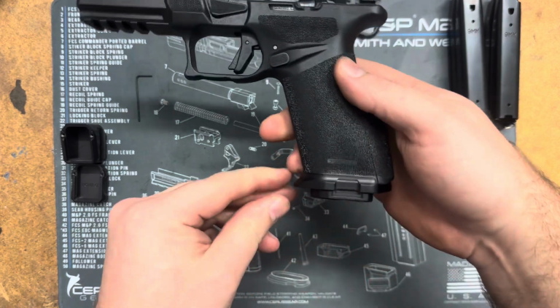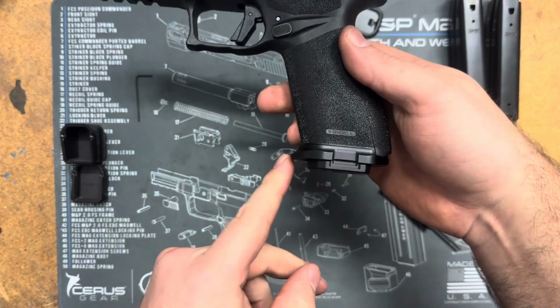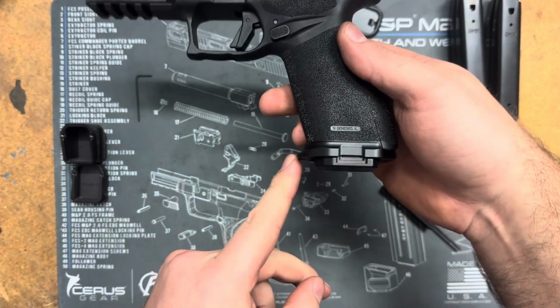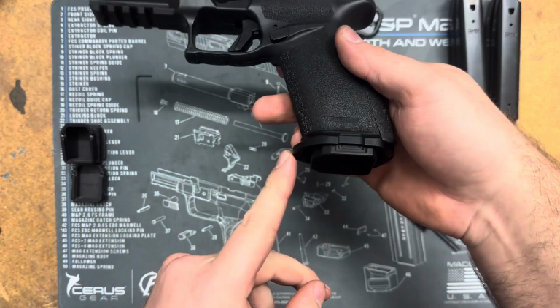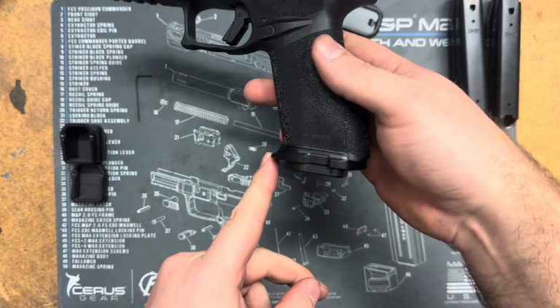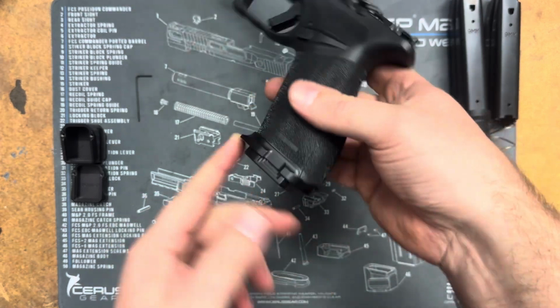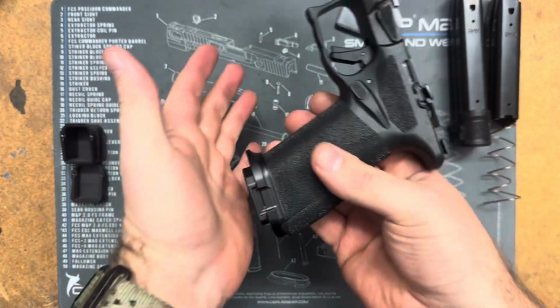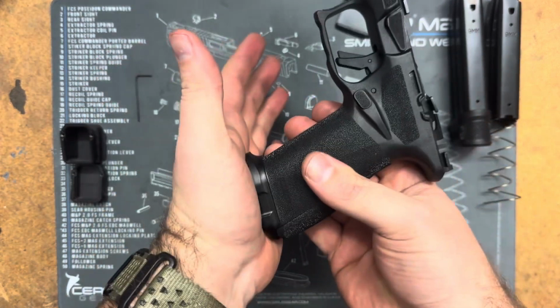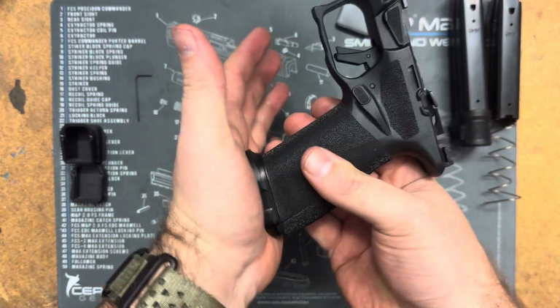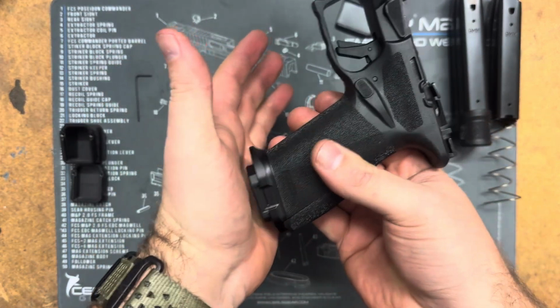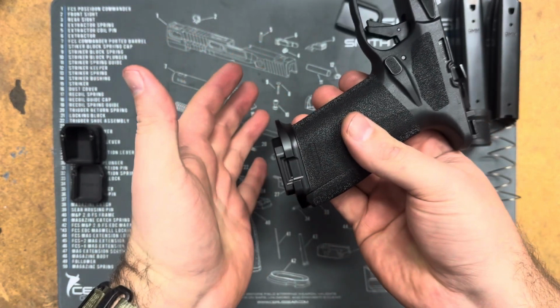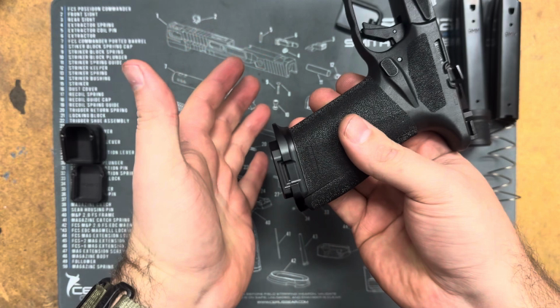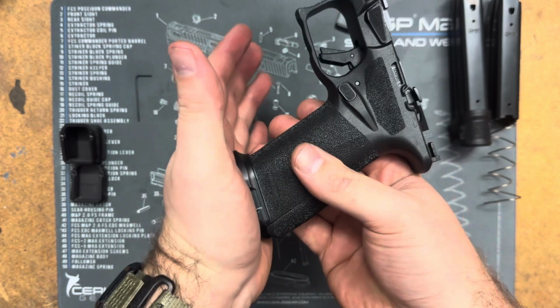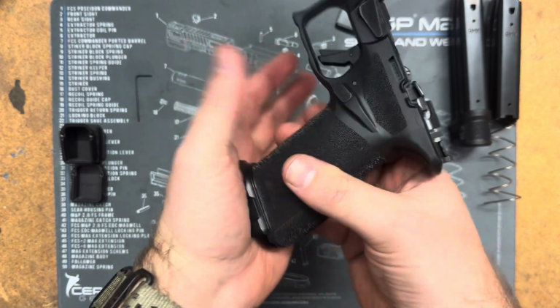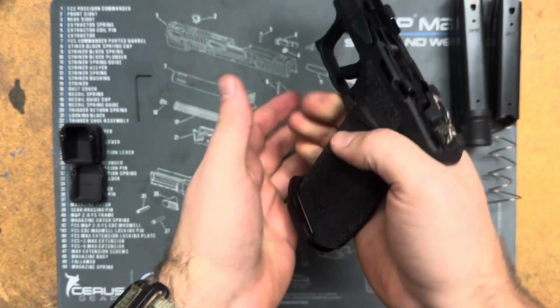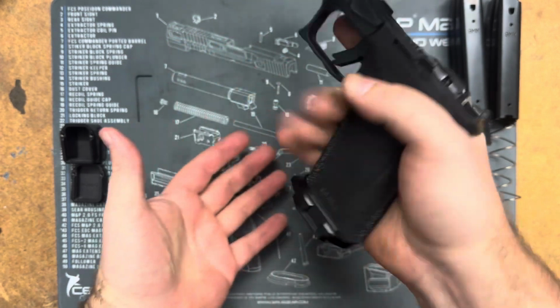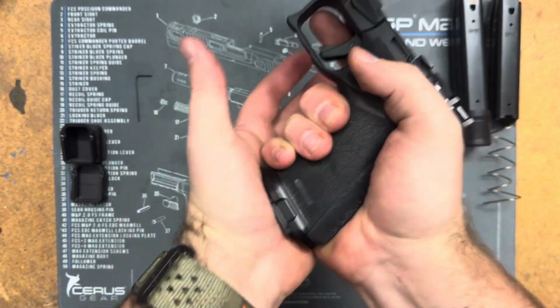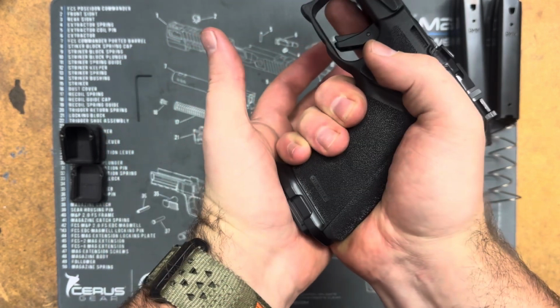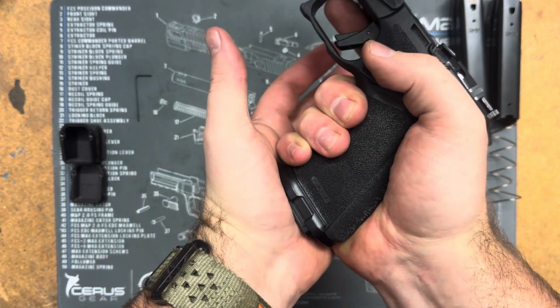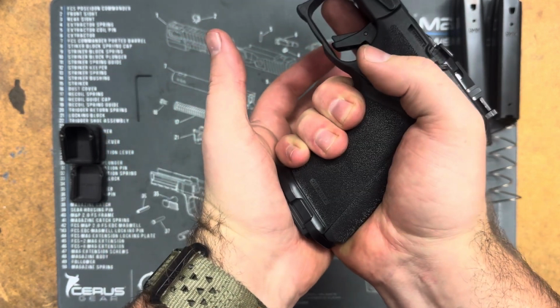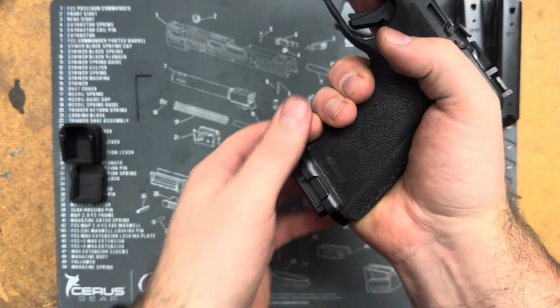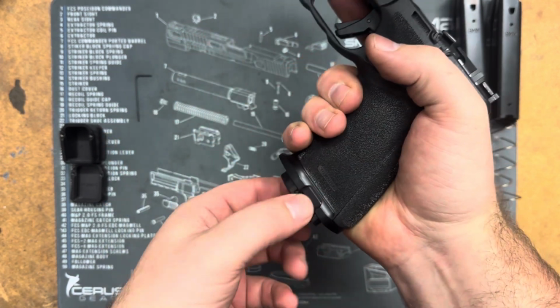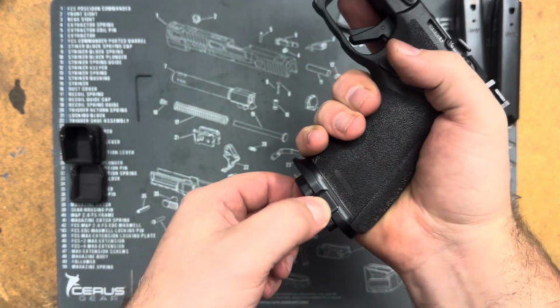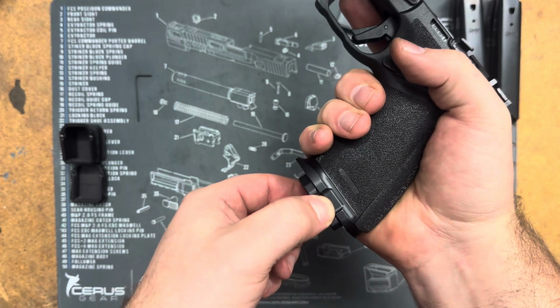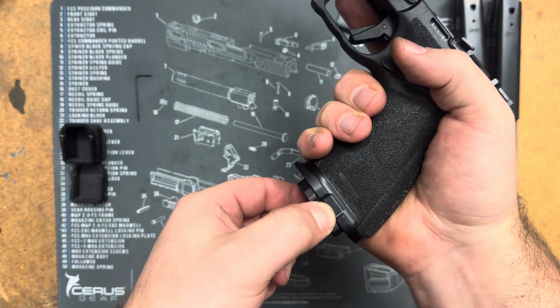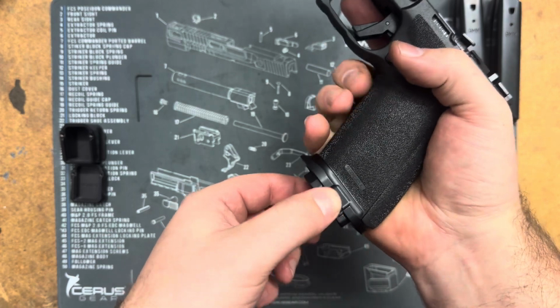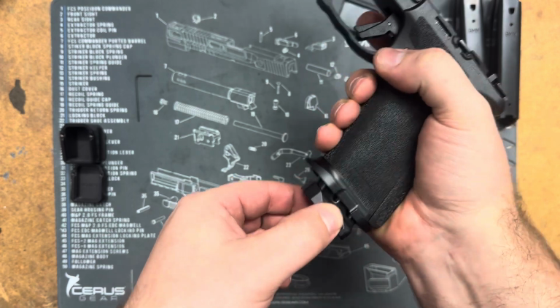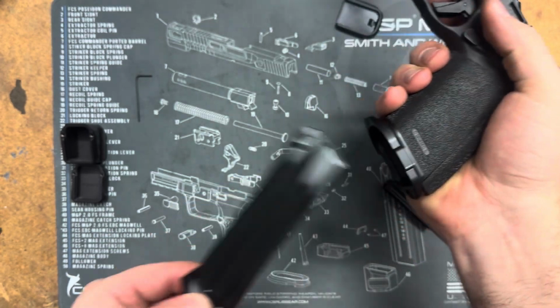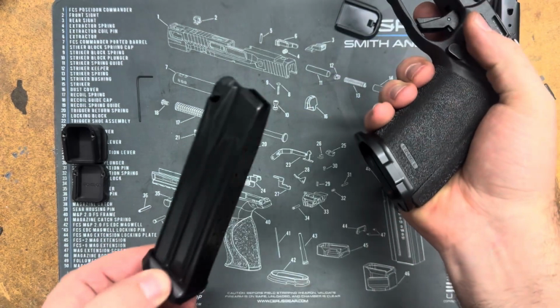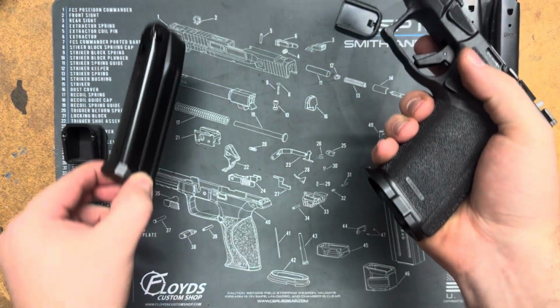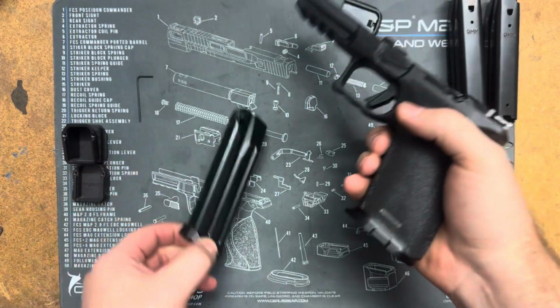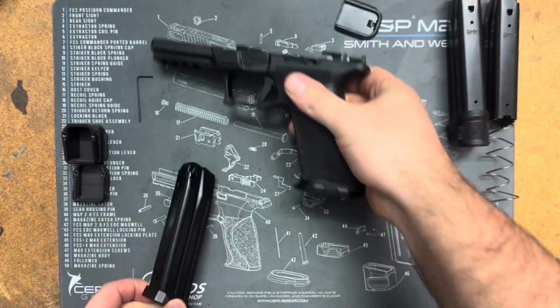It's nice low profile, sticks out enough for you to get a good palm on there when you're reloading, and still have bite to enable you to grab those in case you ever need to strip a mag.